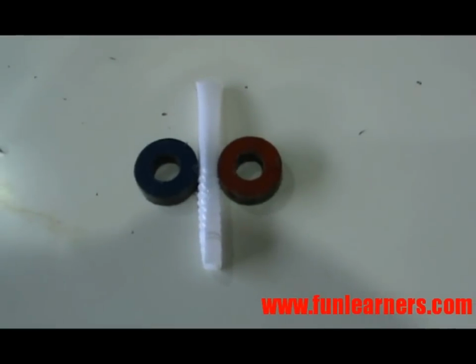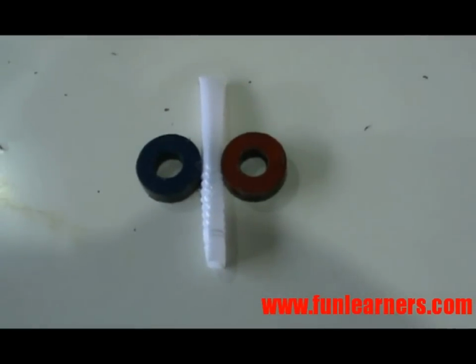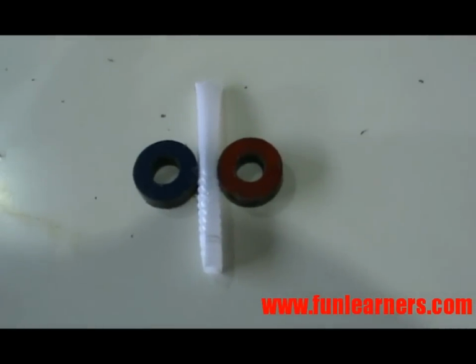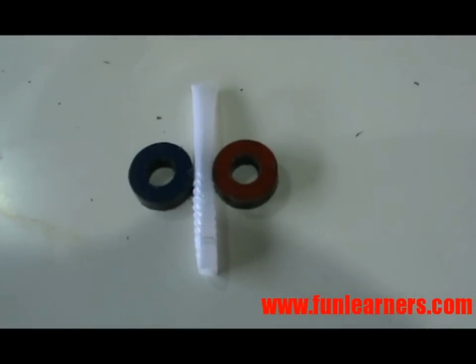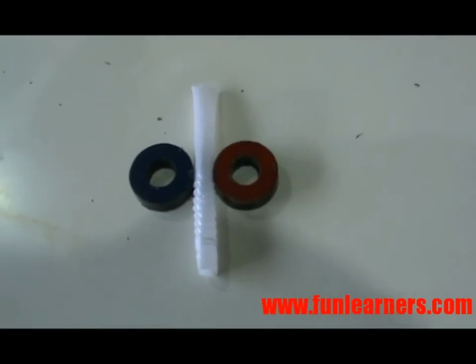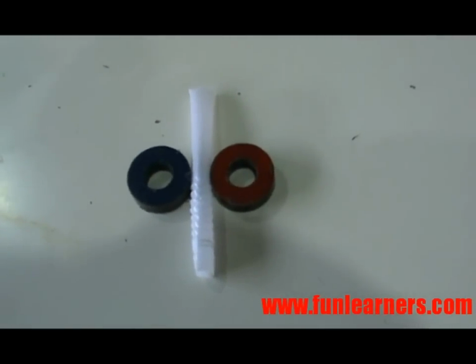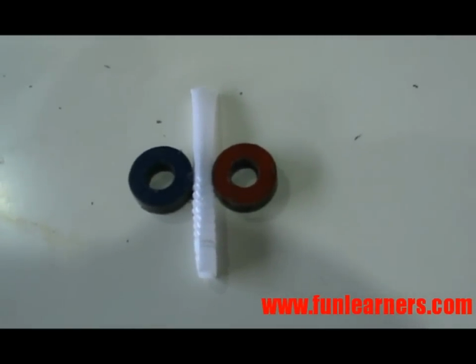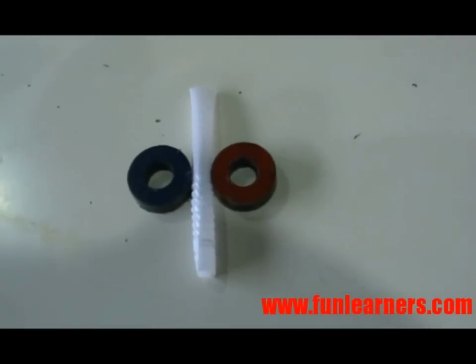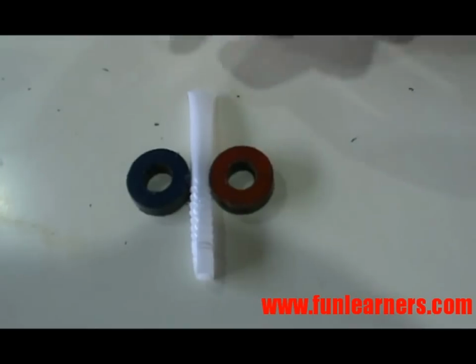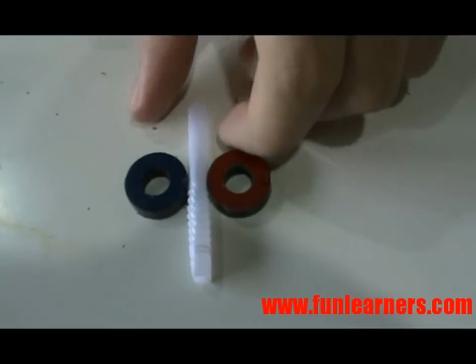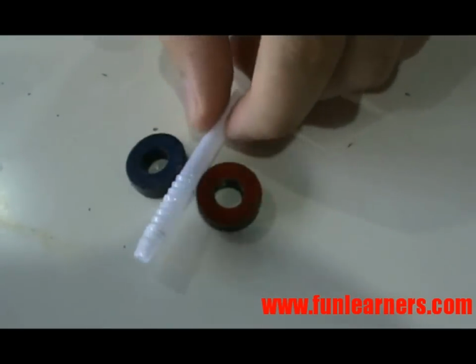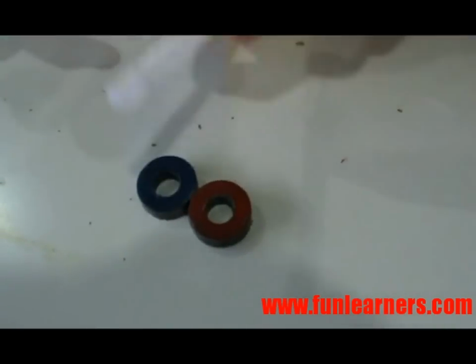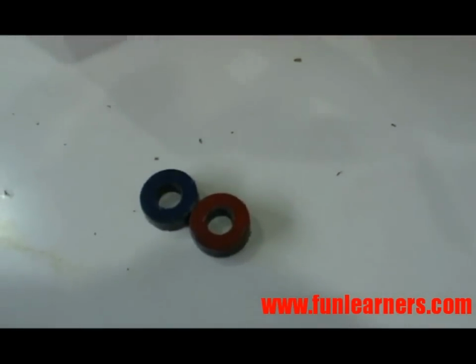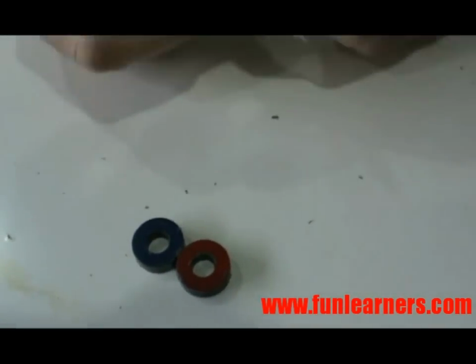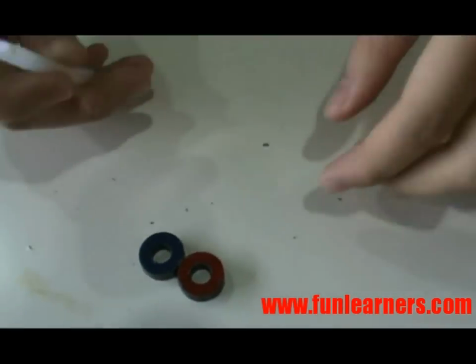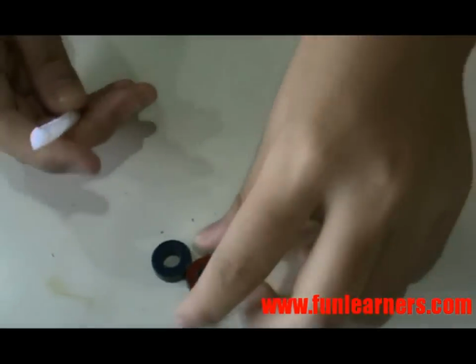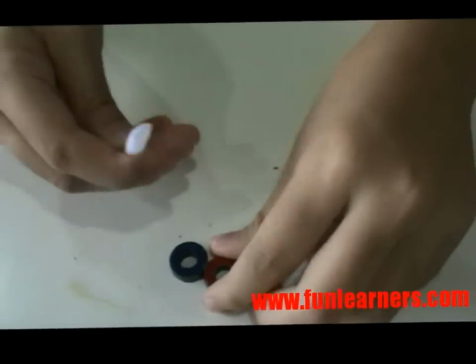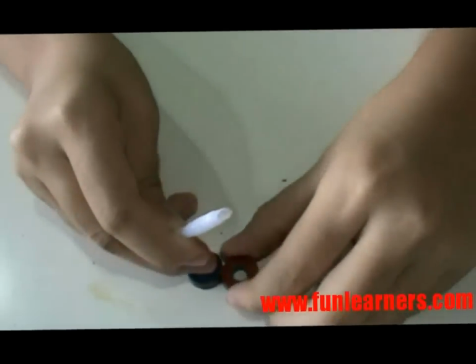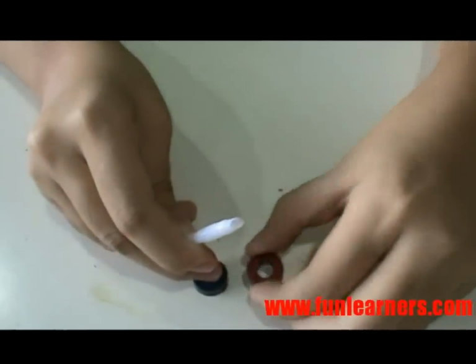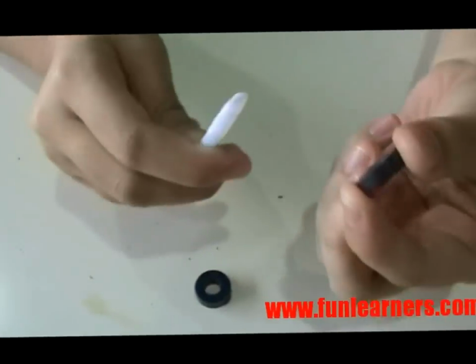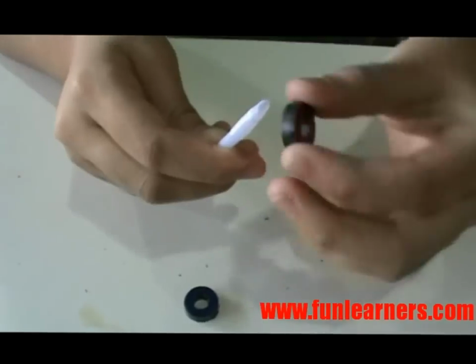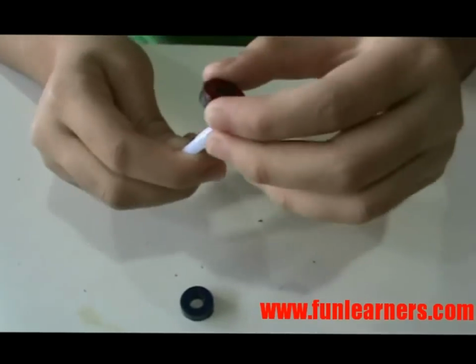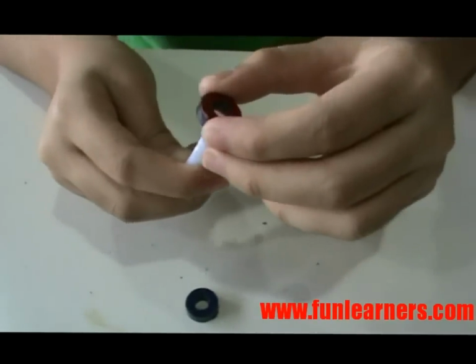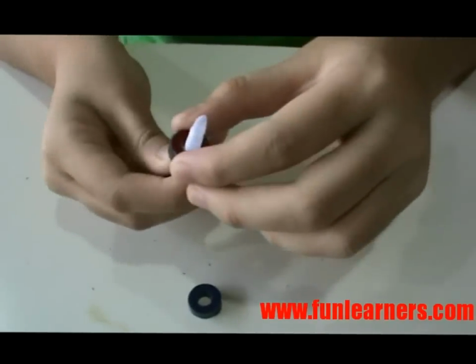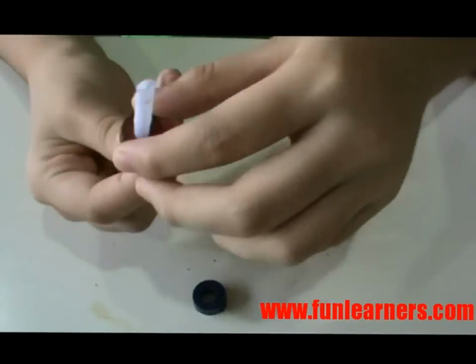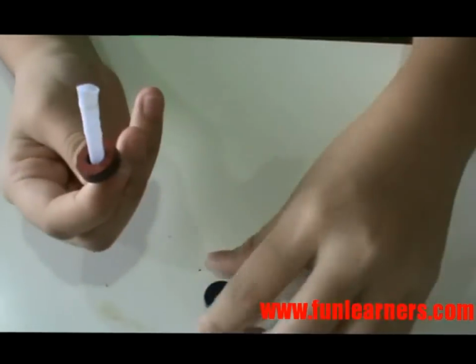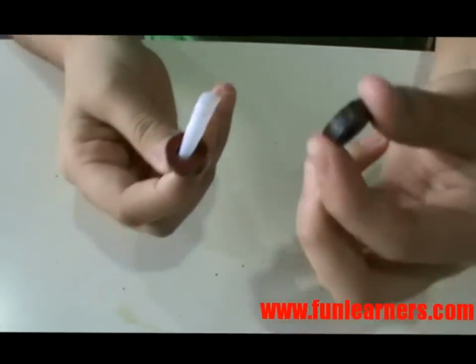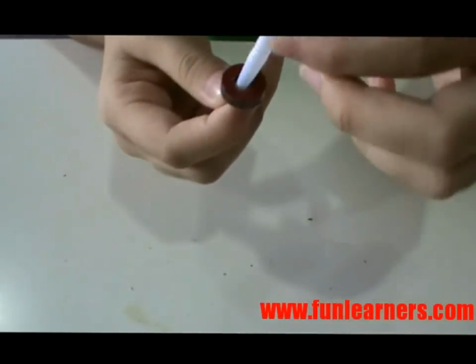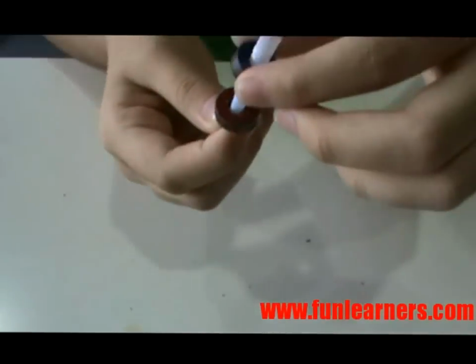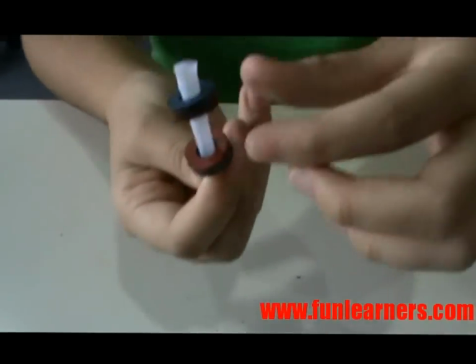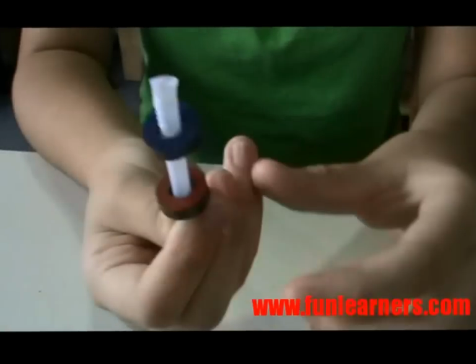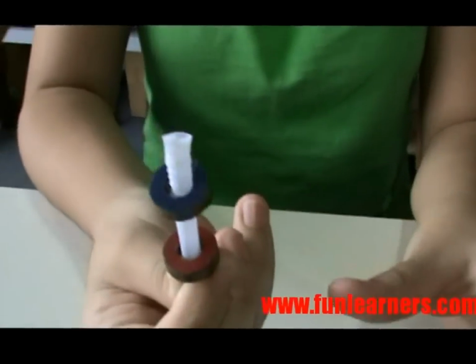Magnets have non-contact force. So when we put the magnets with their like poles facing each other, until they are close like this, they will repel.